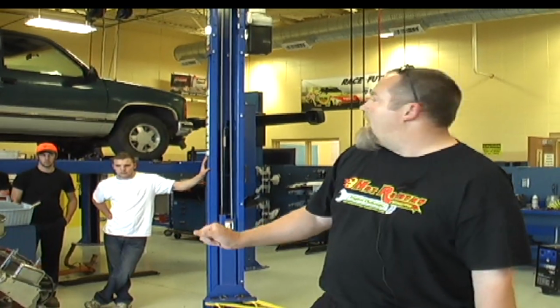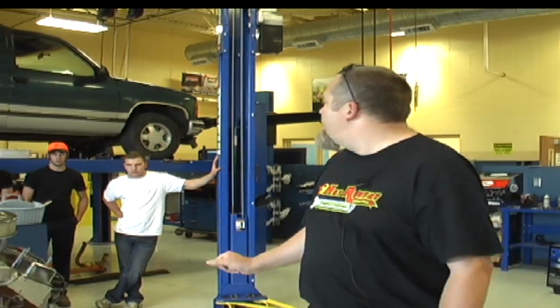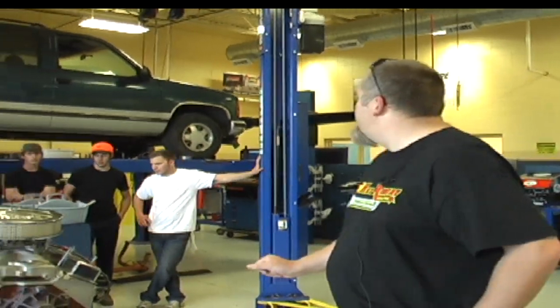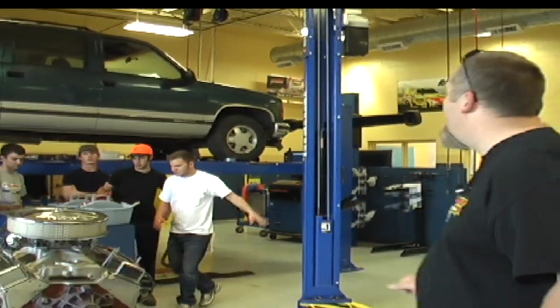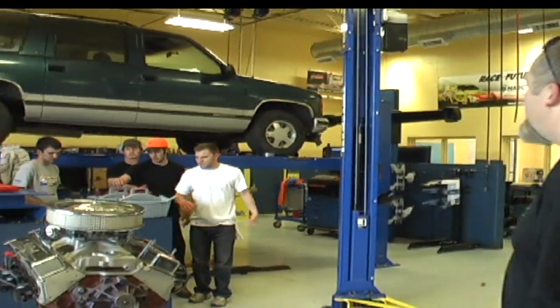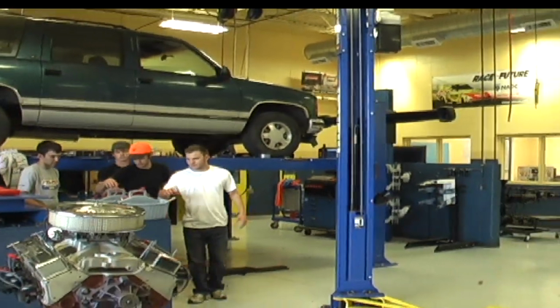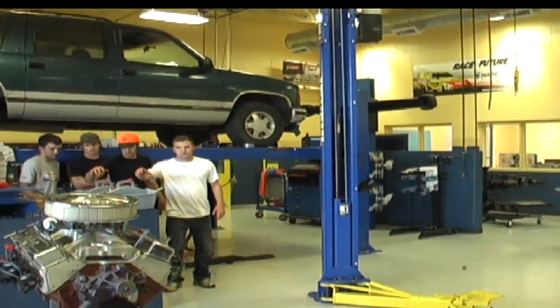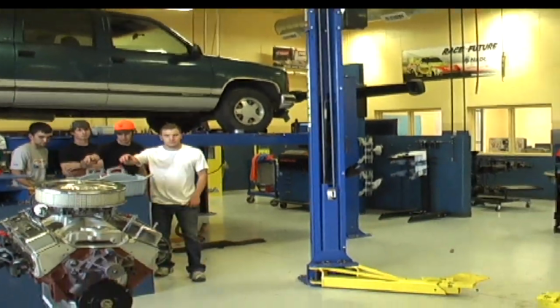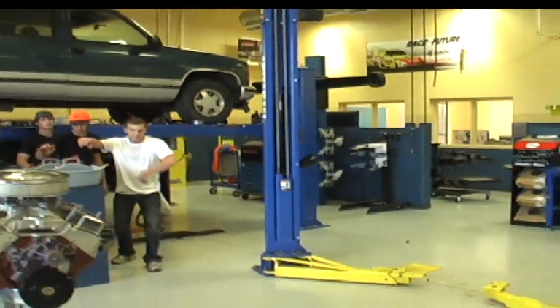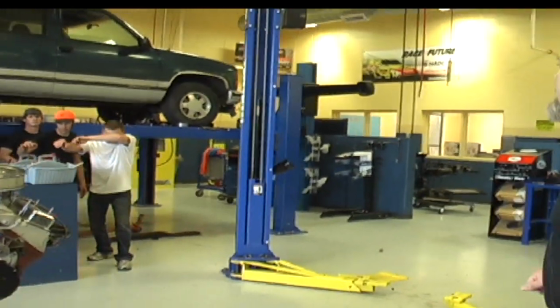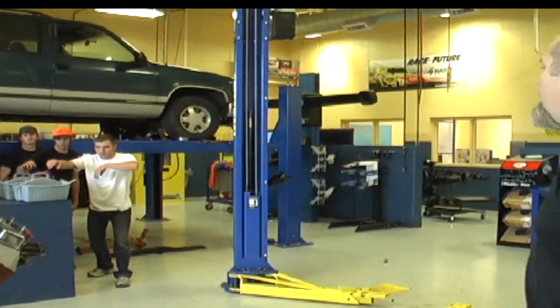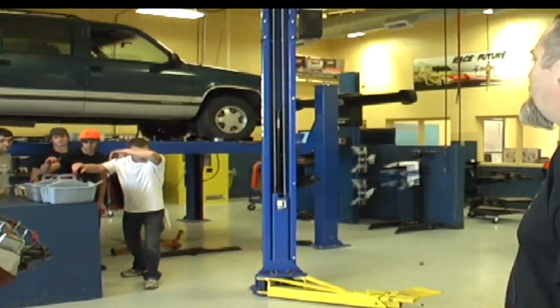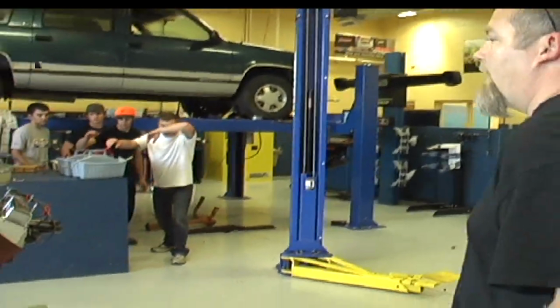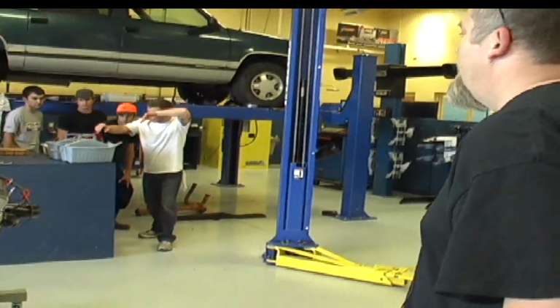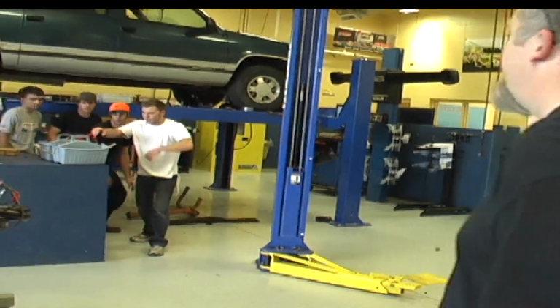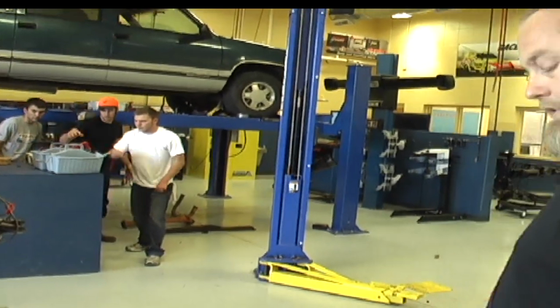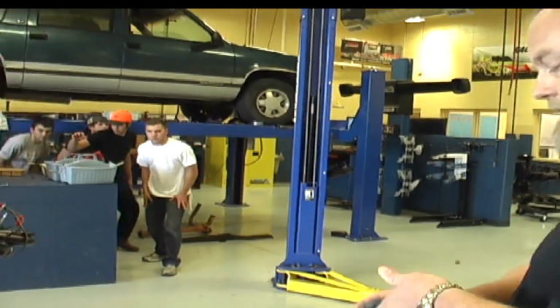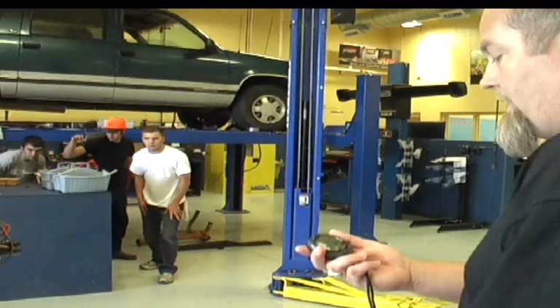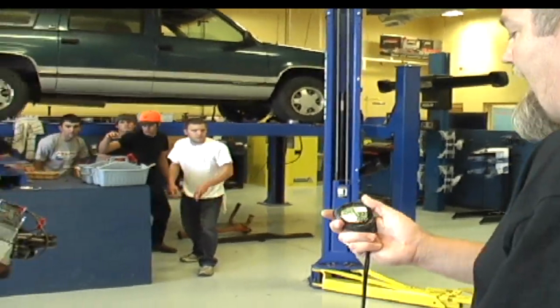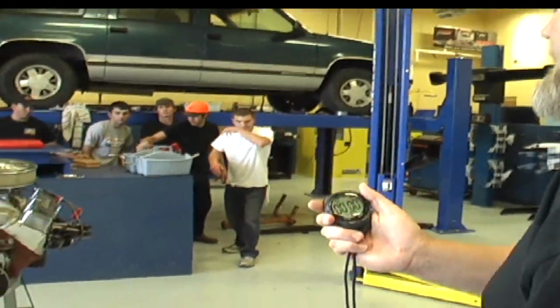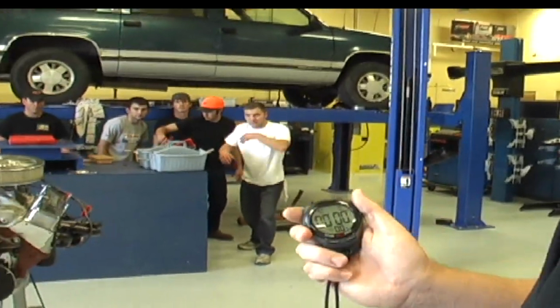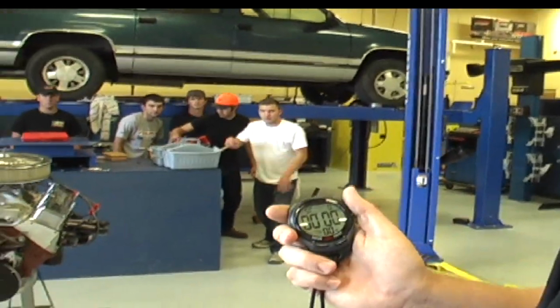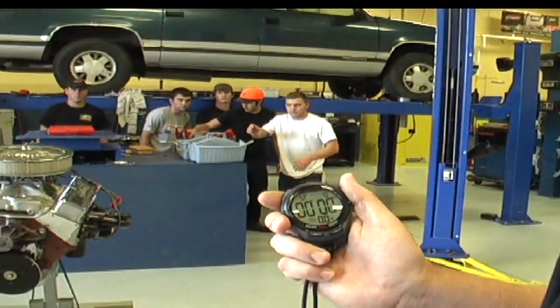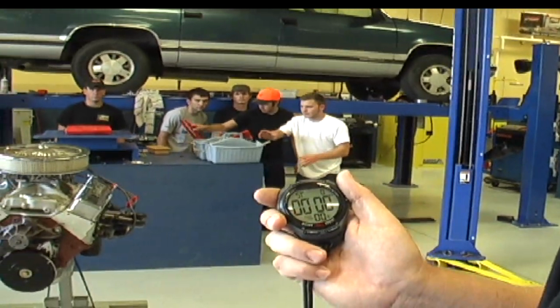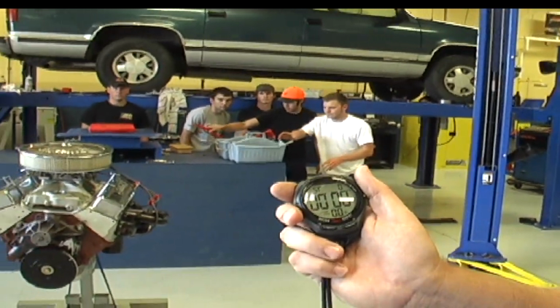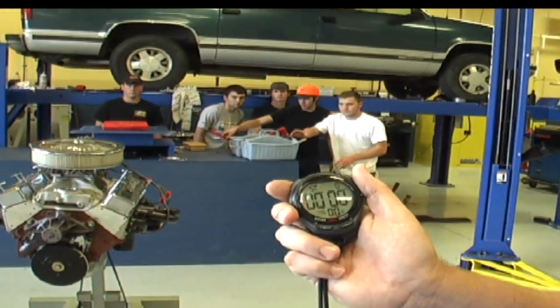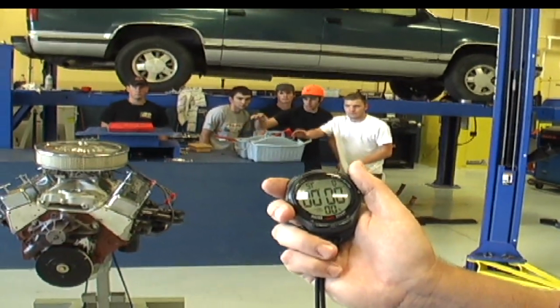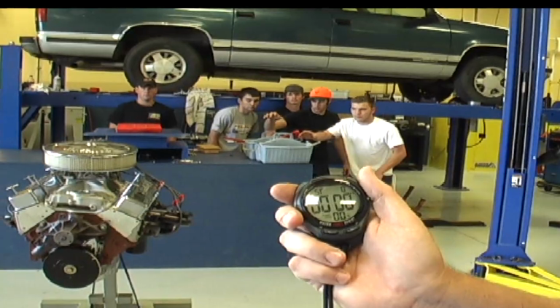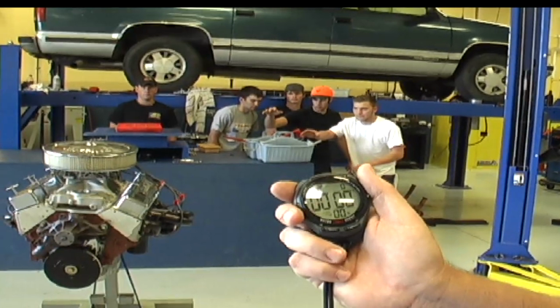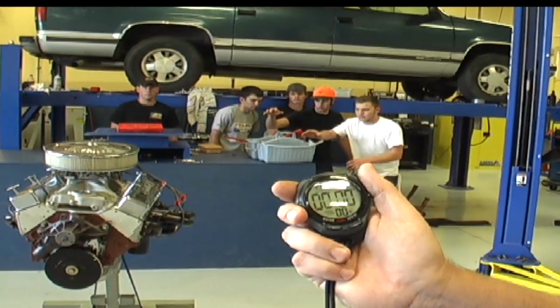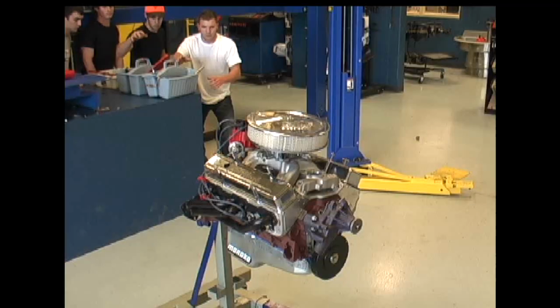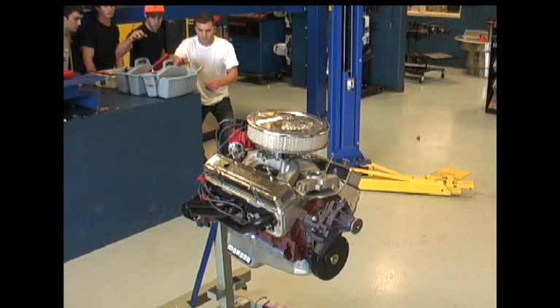You guys ready? Ready? All right, on my mark. Five, four, three, two, one. Let's go.